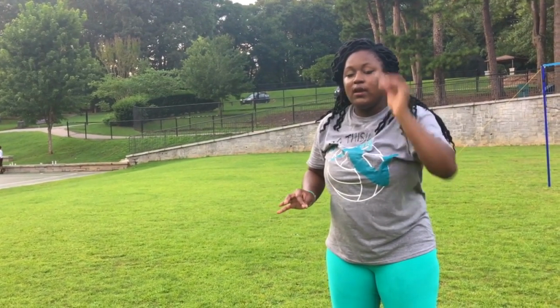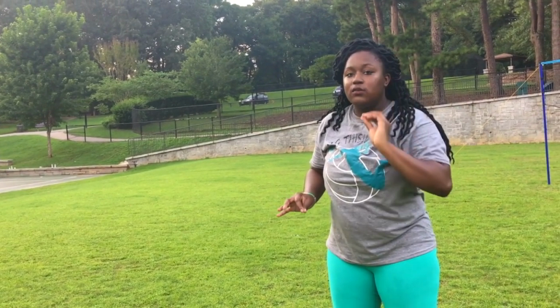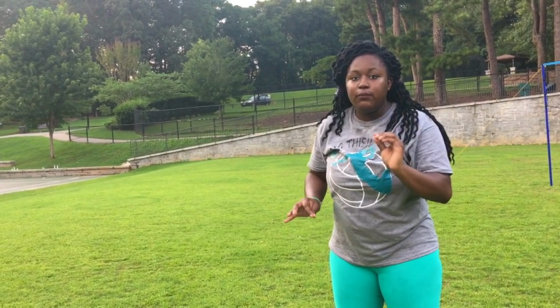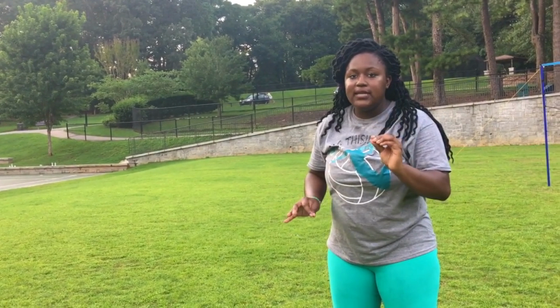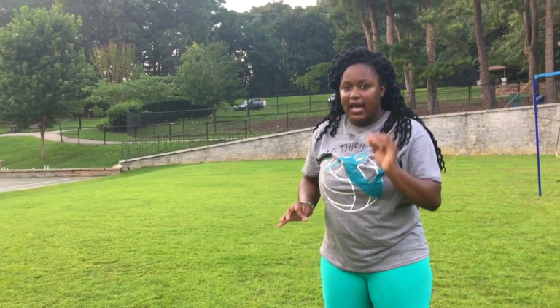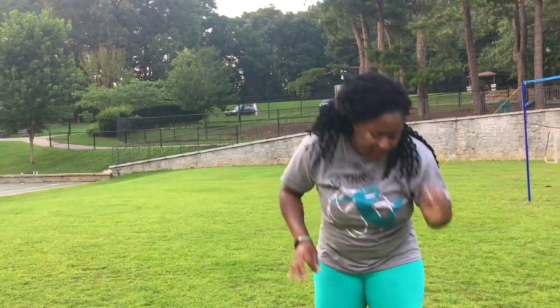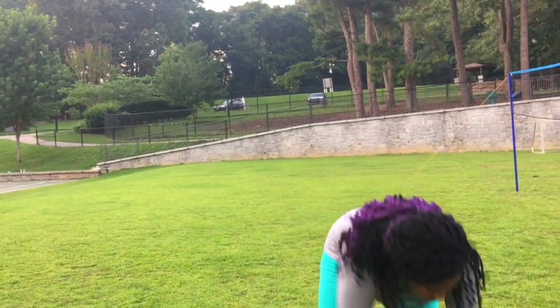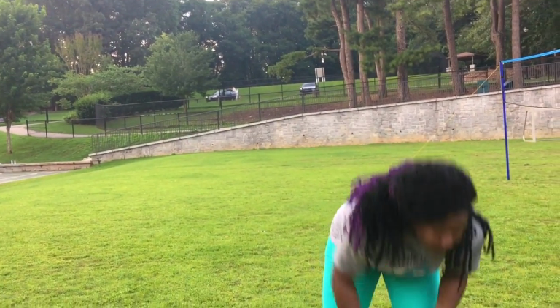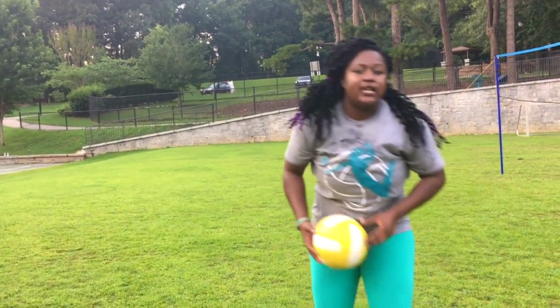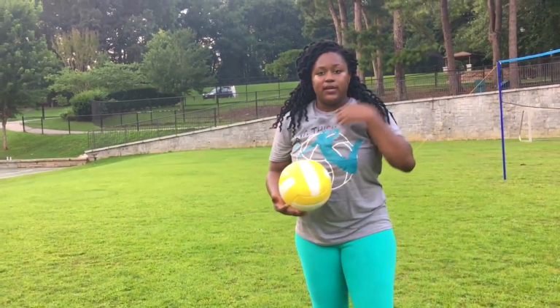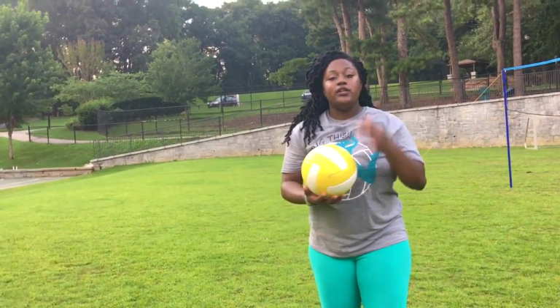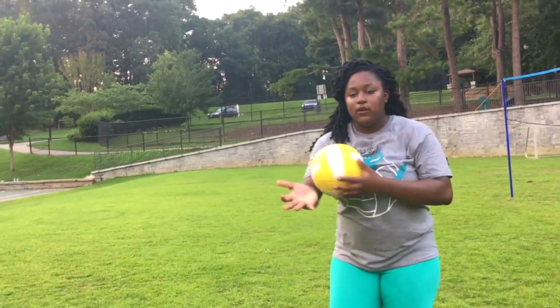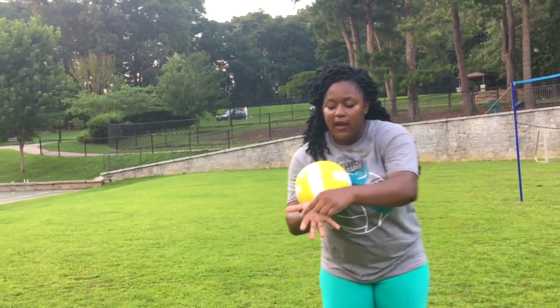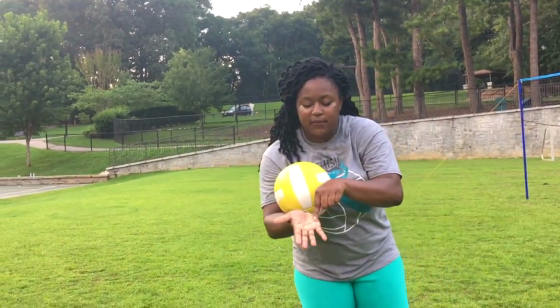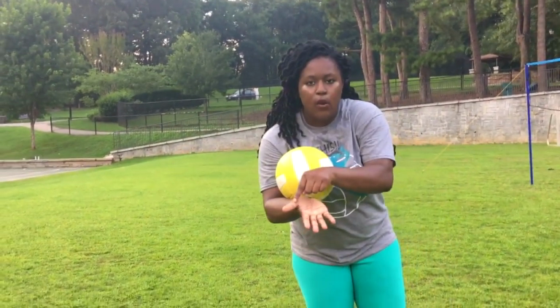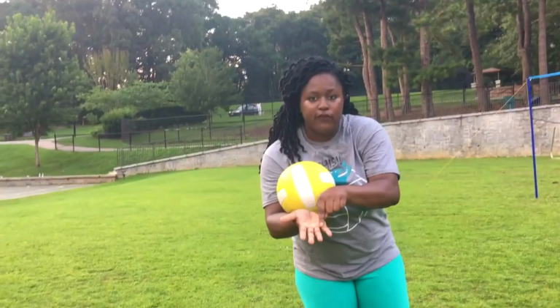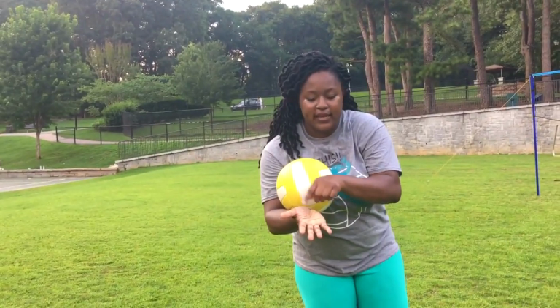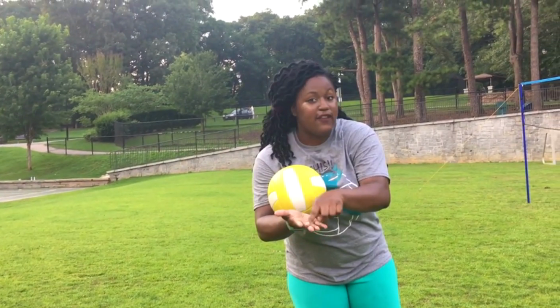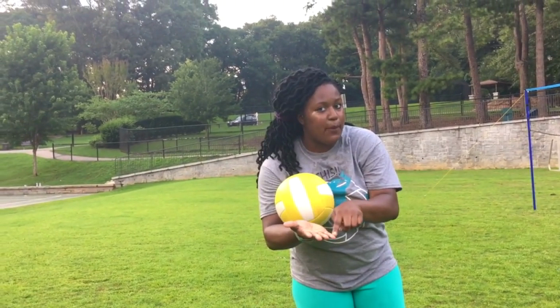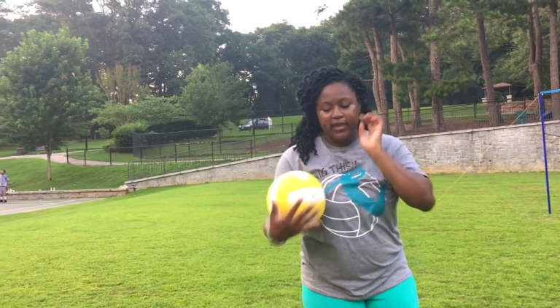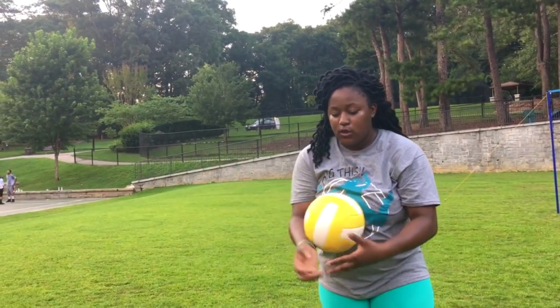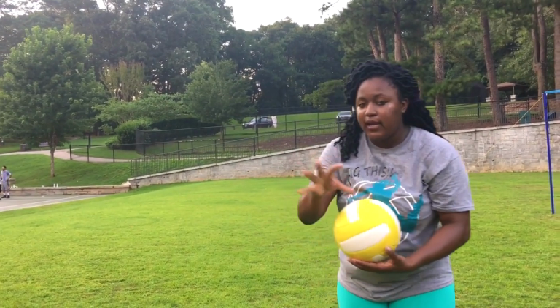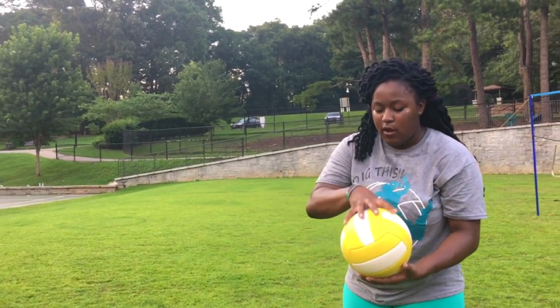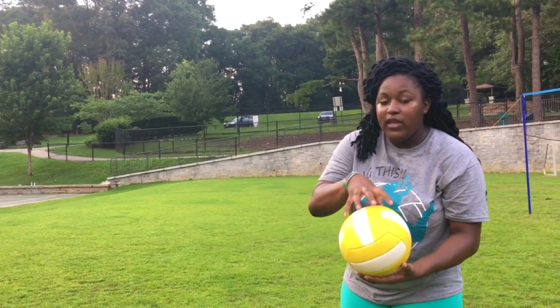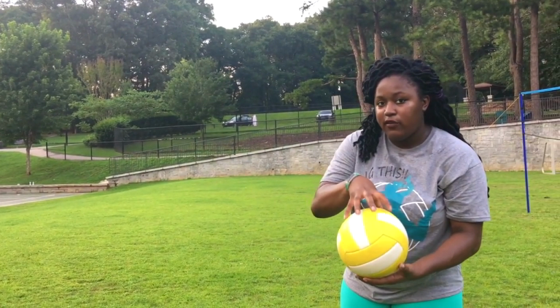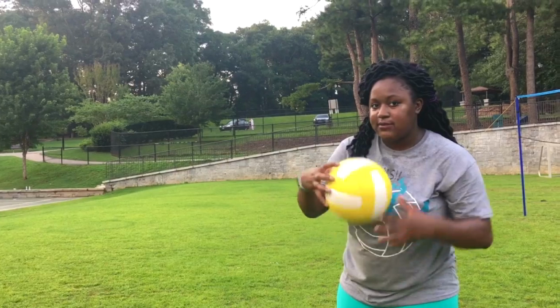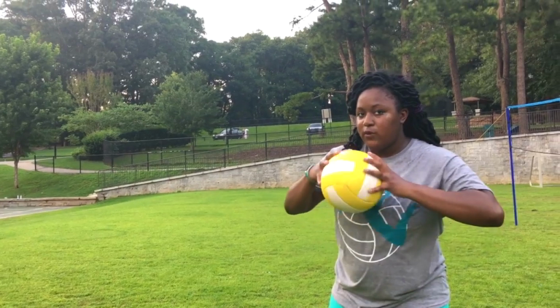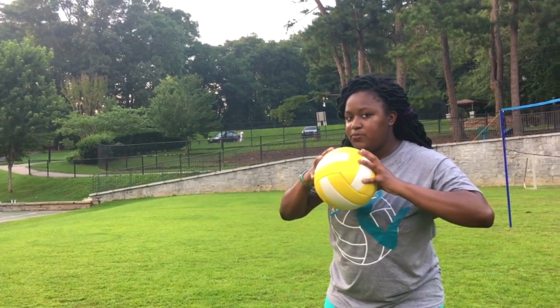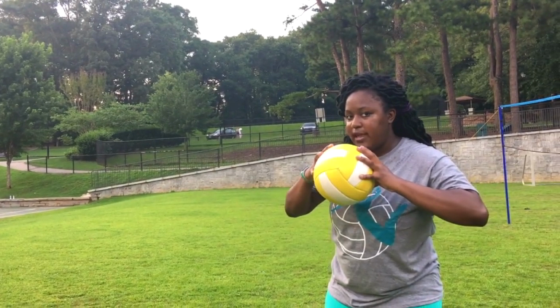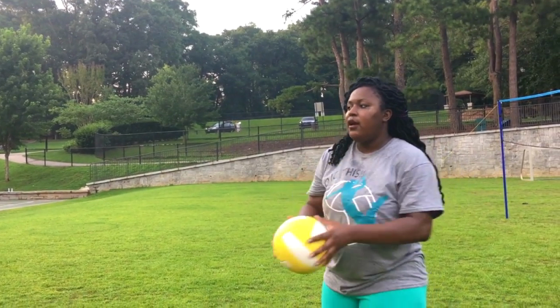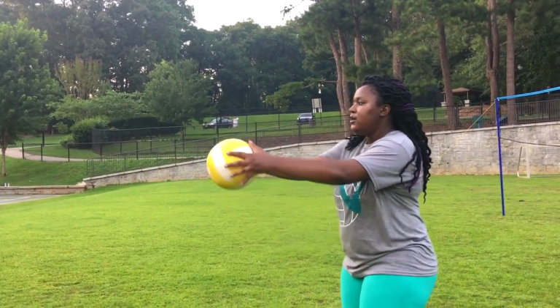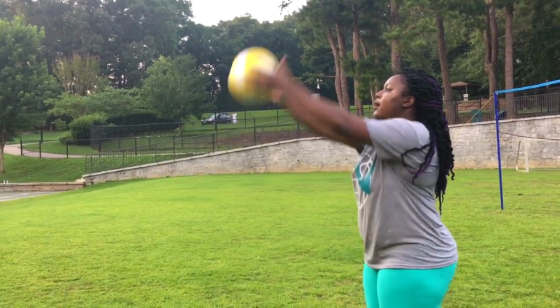I'm going to show you how to improperly set and how to set correctly. When you're setting, you cannot contact the ball with your full hand — it is fingertip only. So make sure your hands are ball-shaped and come up using just your fingertips.